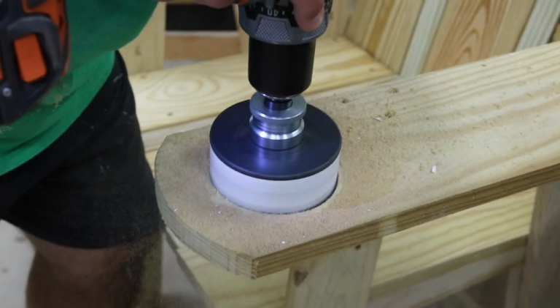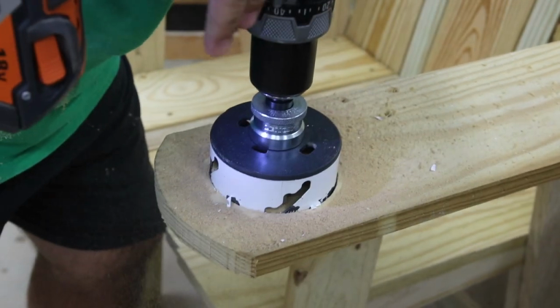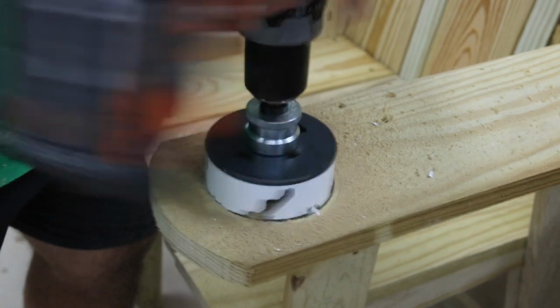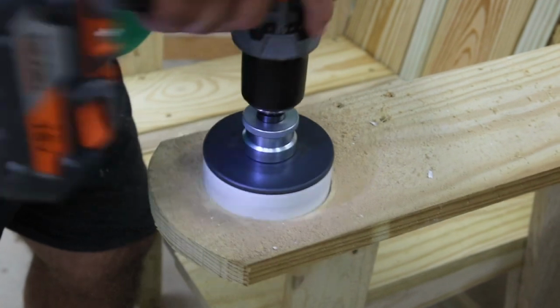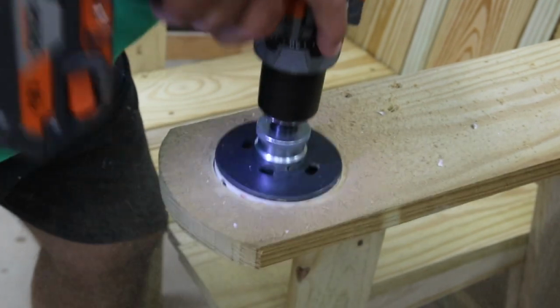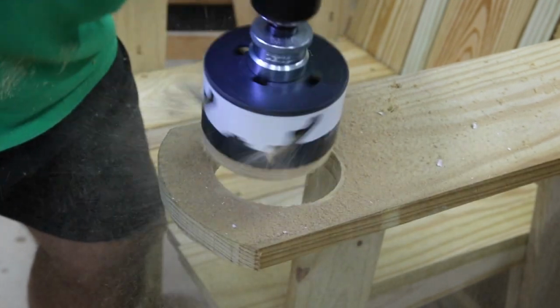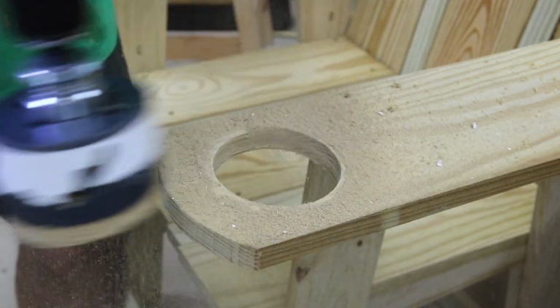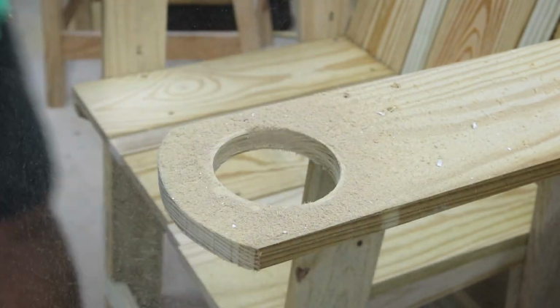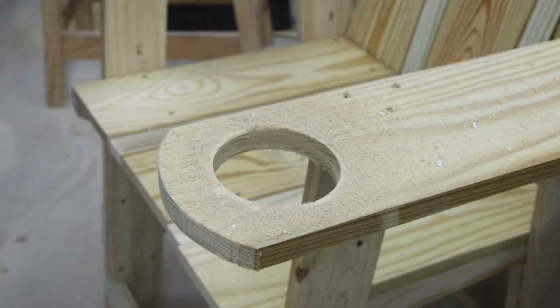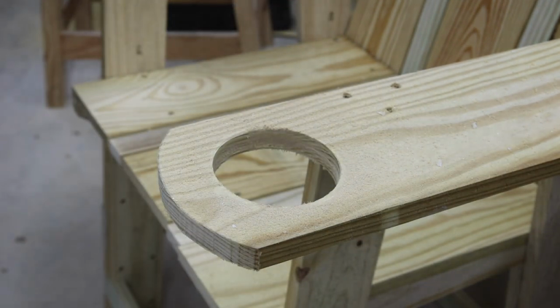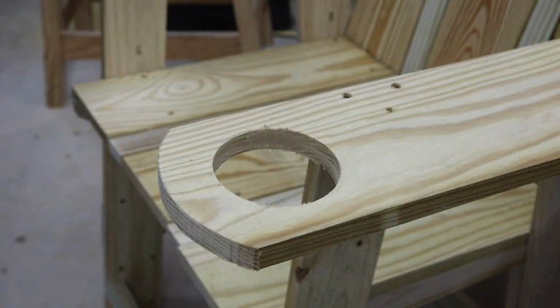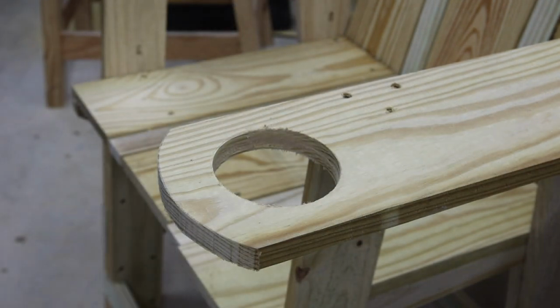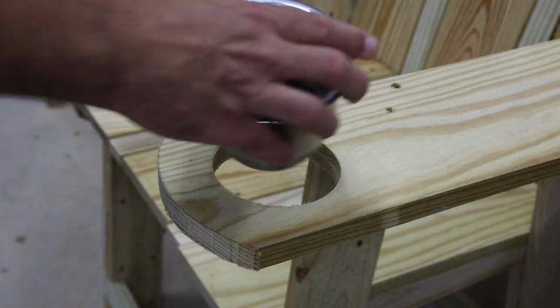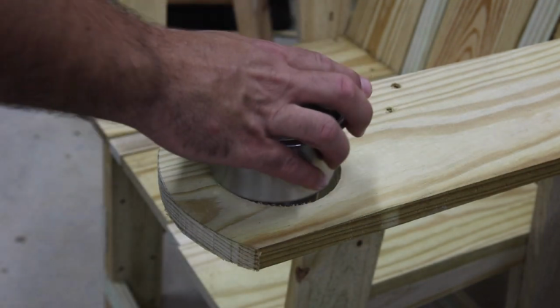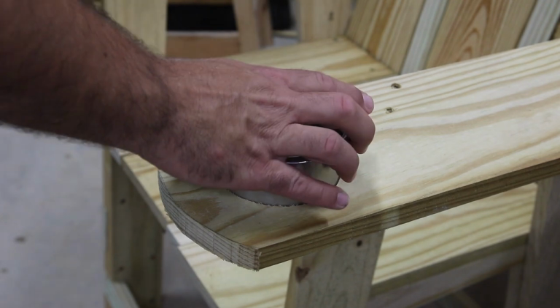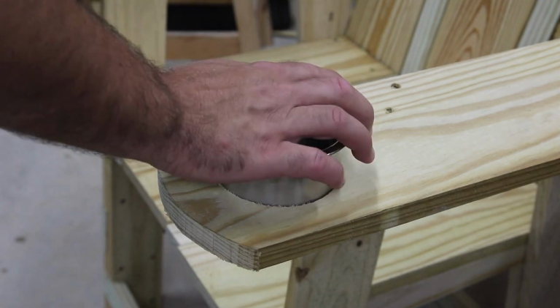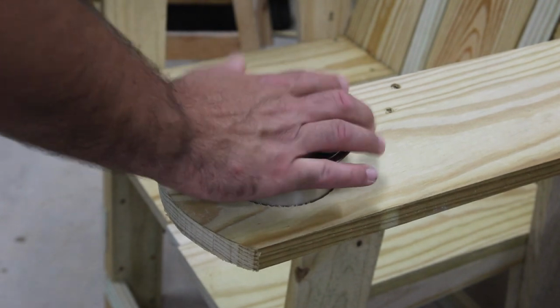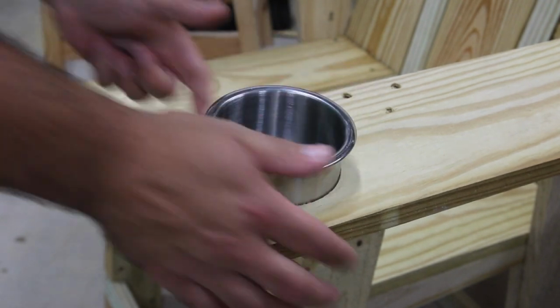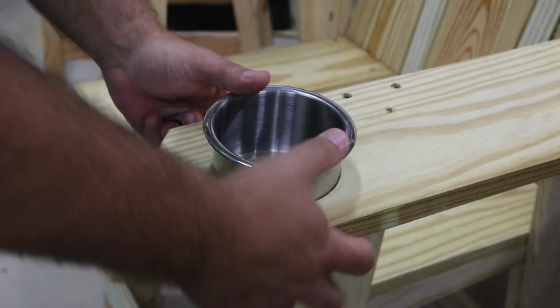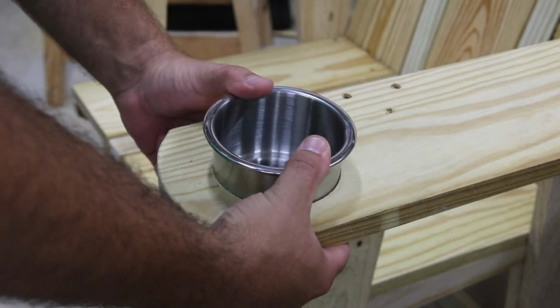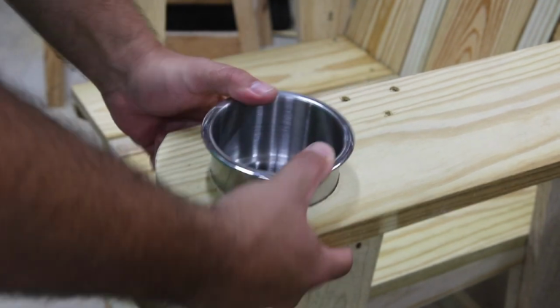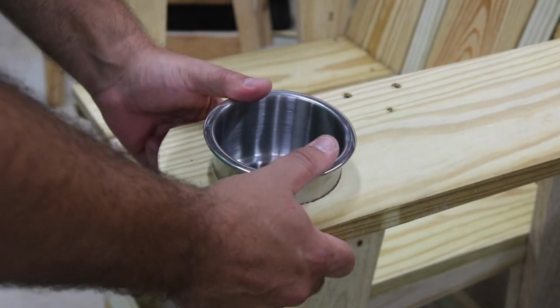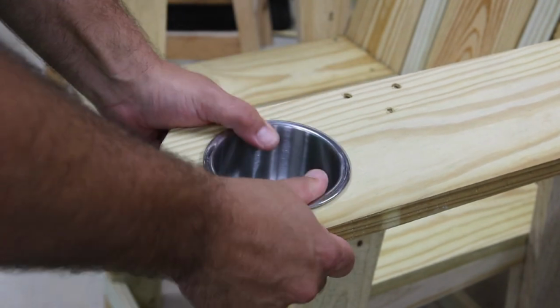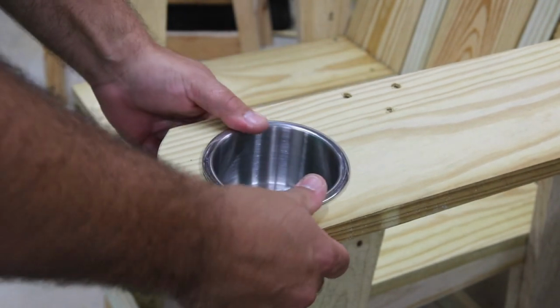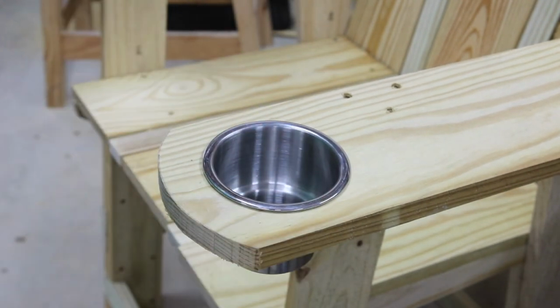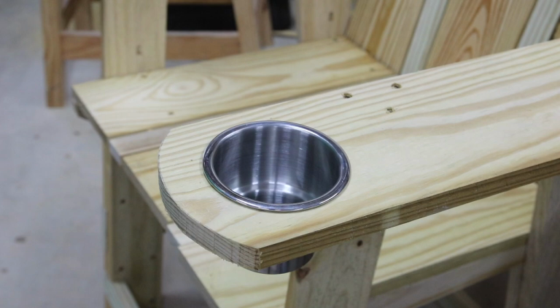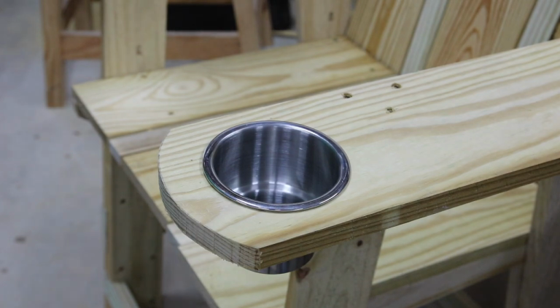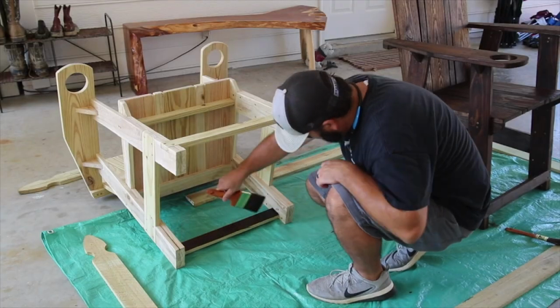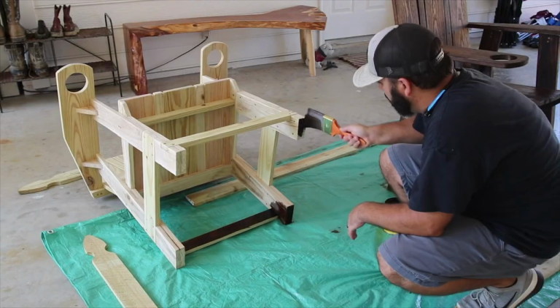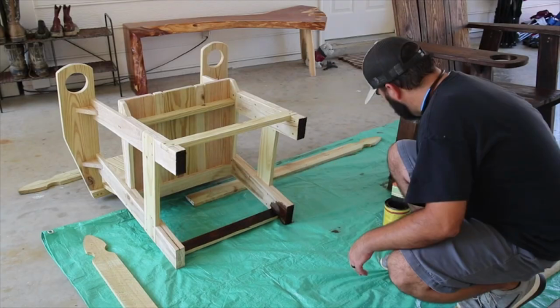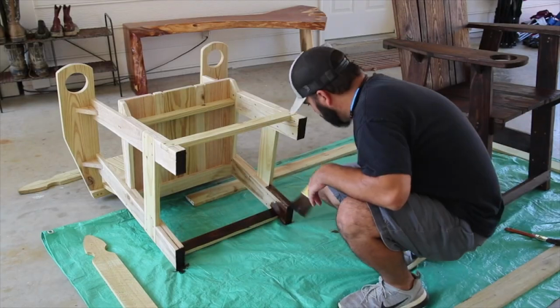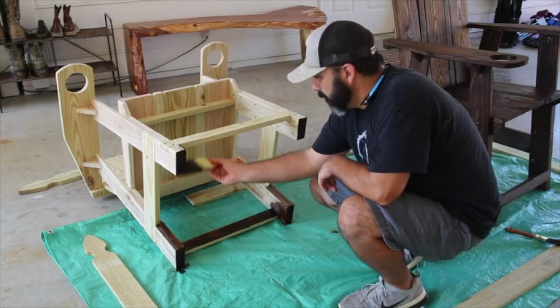I wanted to add a cool little feature to these chairs, so I thought adding cup holders would be pretty cool. I drilled a hole with a hole saw and ordered some stainless steel drop-in cup holders from Amazon, though in the end I decided on a different color, as you'll see later in the video.